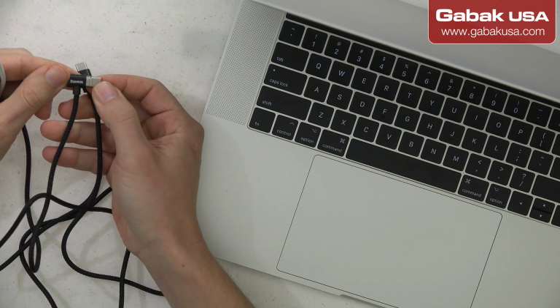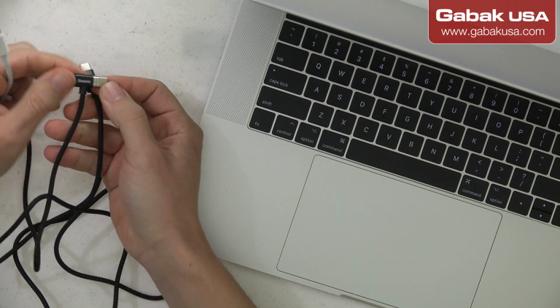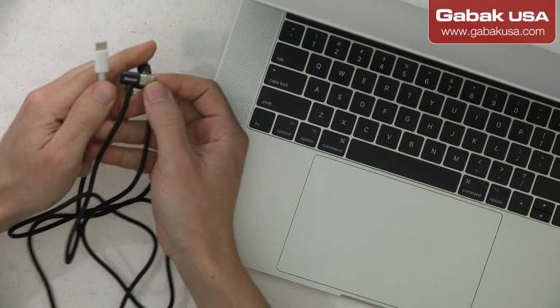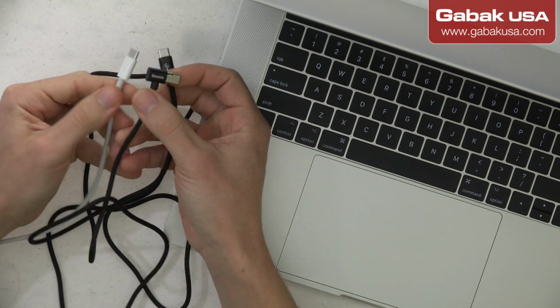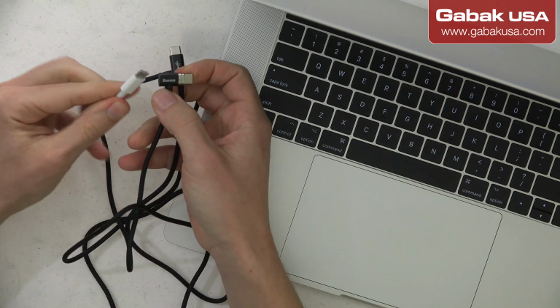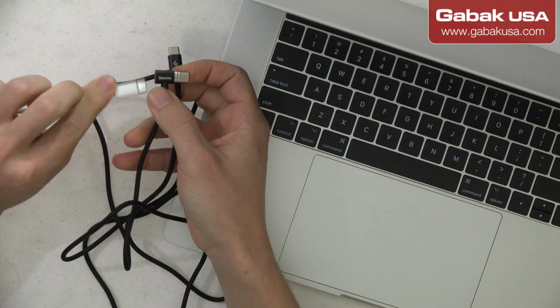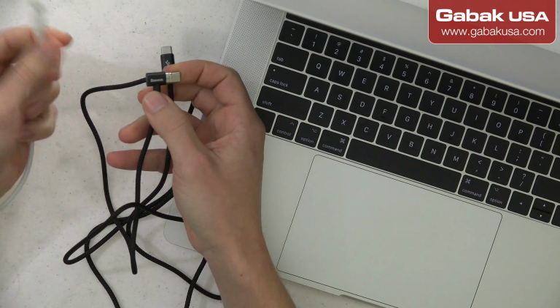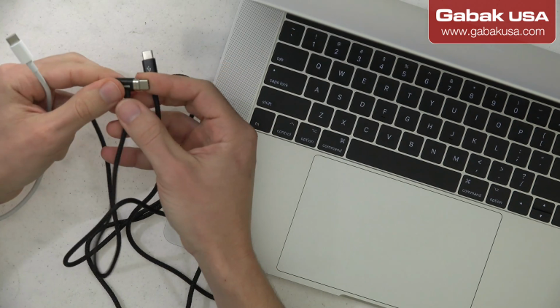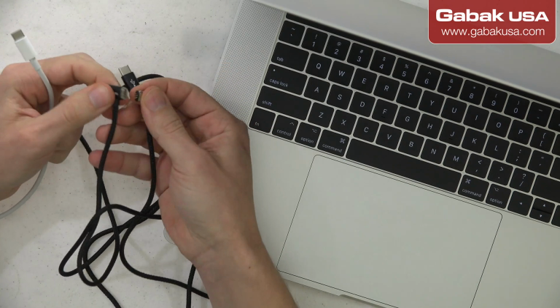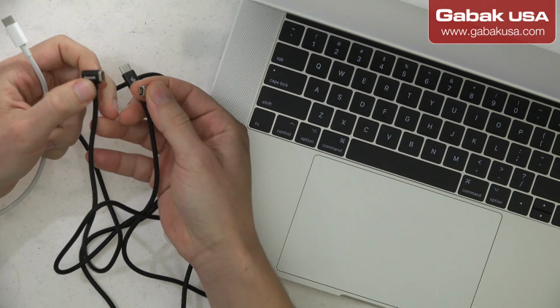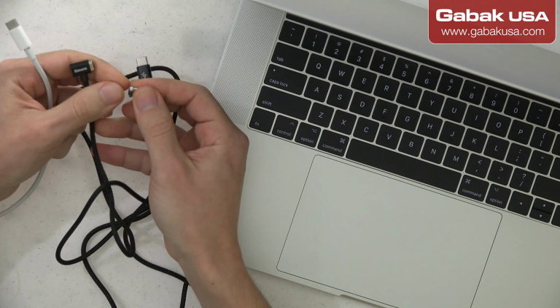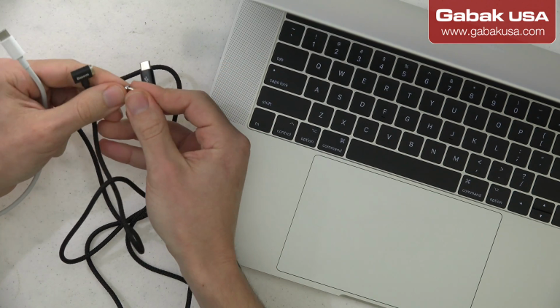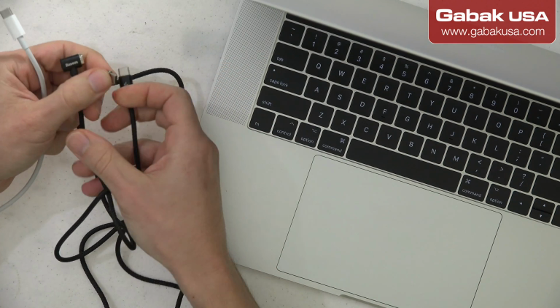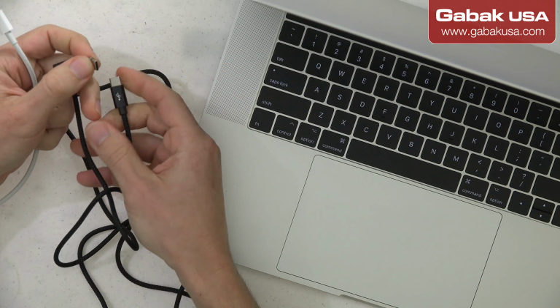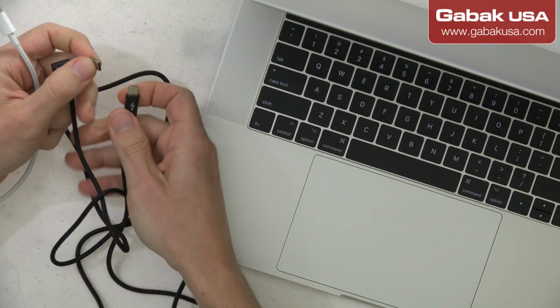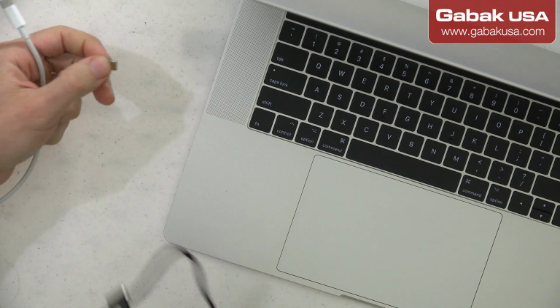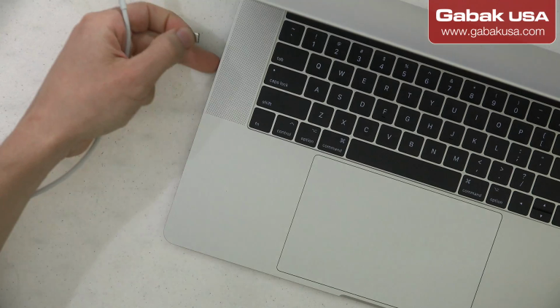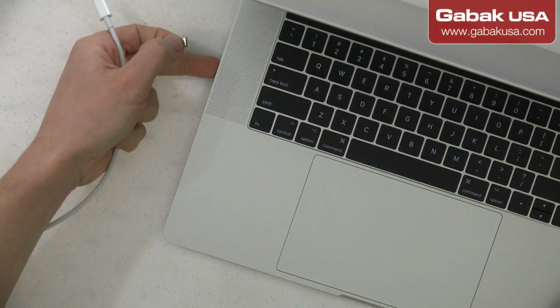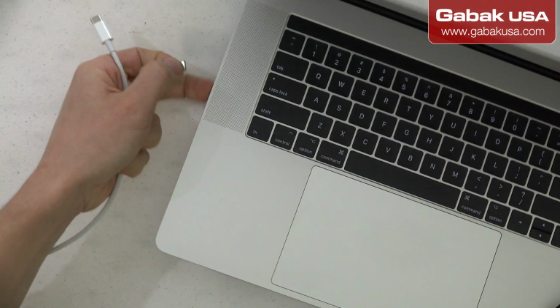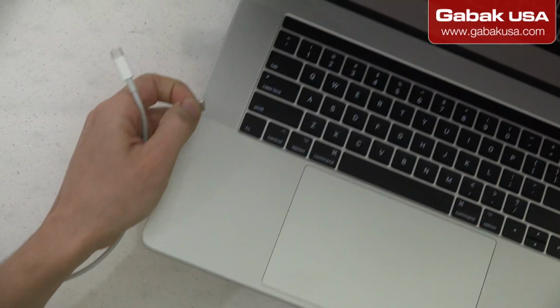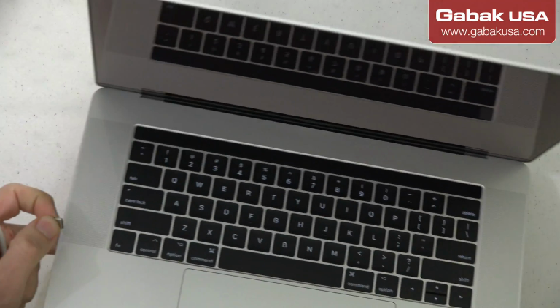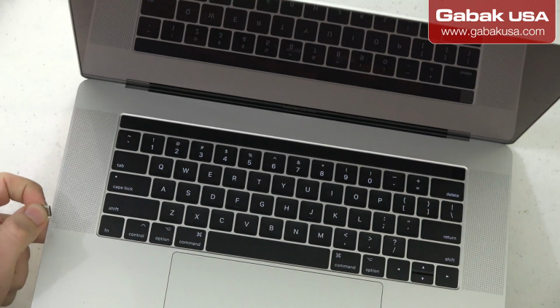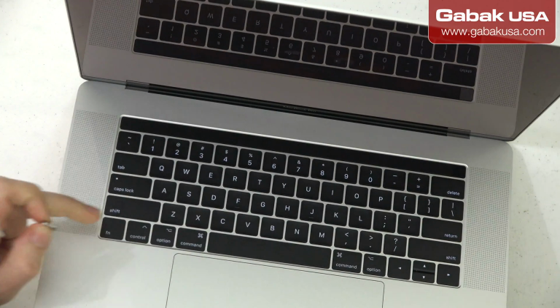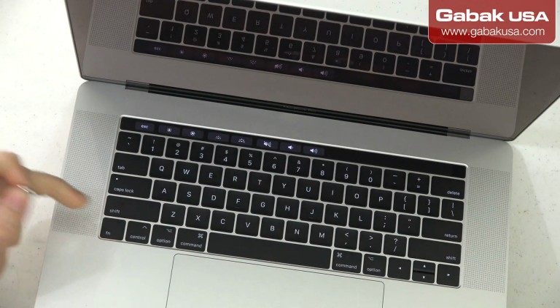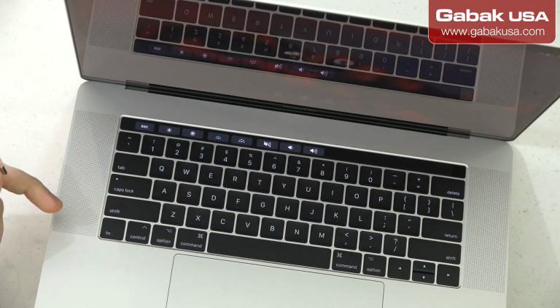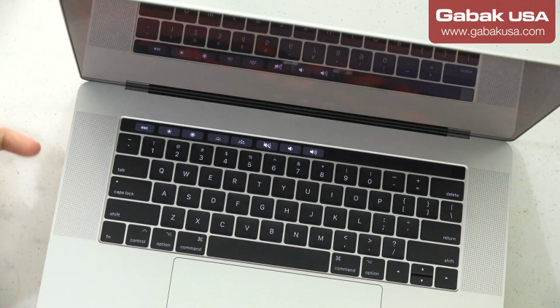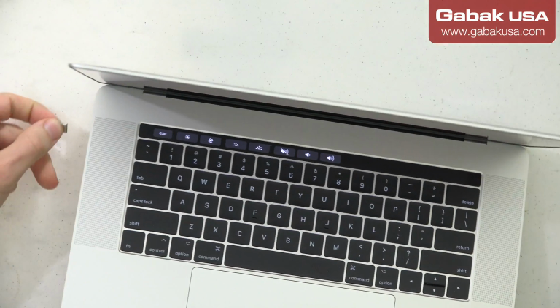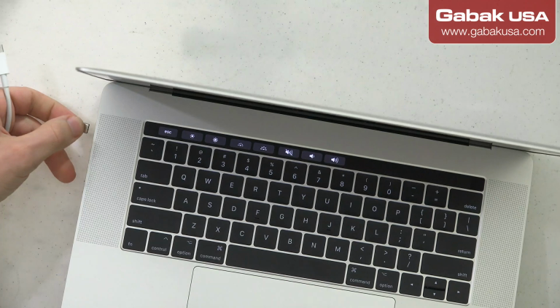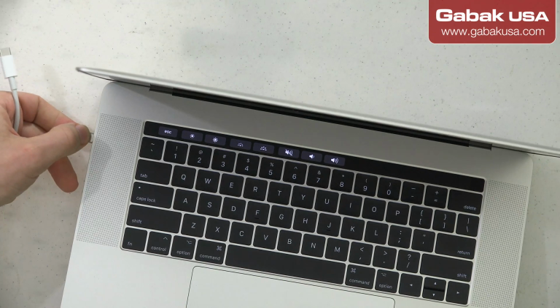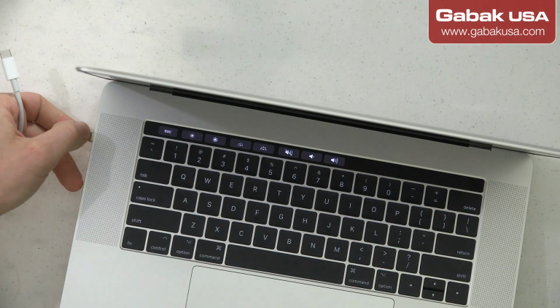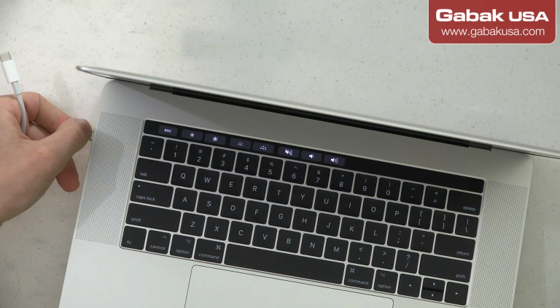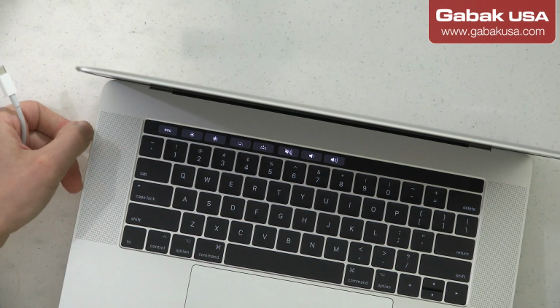The original MagSafe doesn't have an LED light anymore like before, so we're going to give it a try and see how it works. As you can see, I have the new MacBook here, so we're going to connect it.